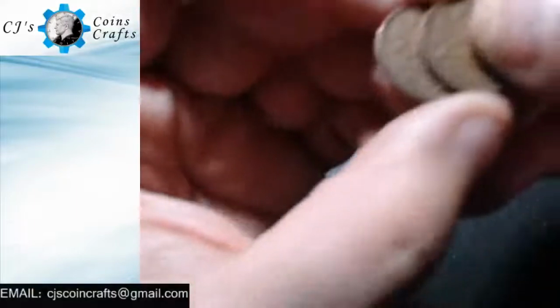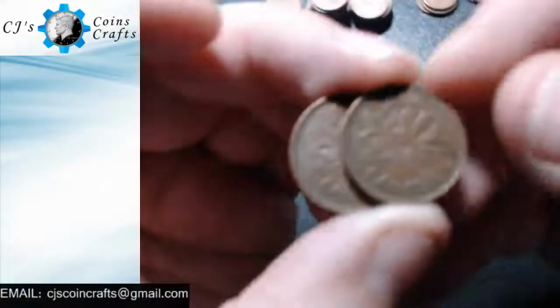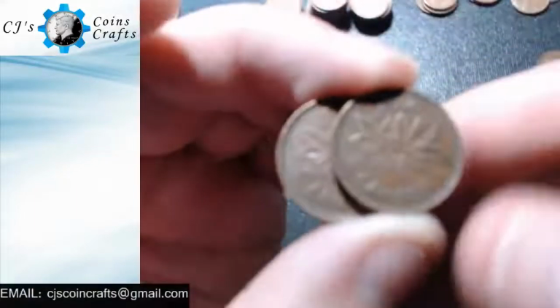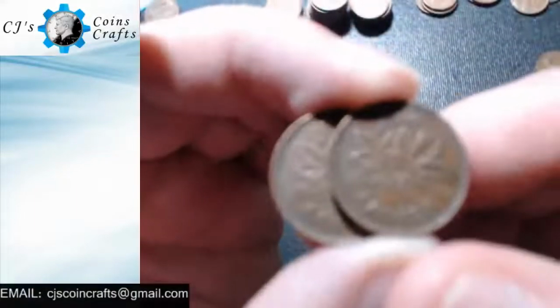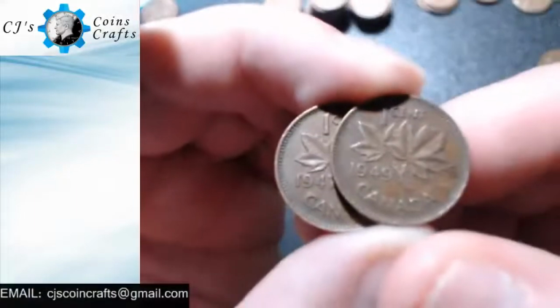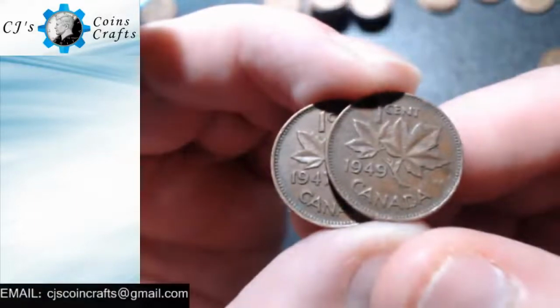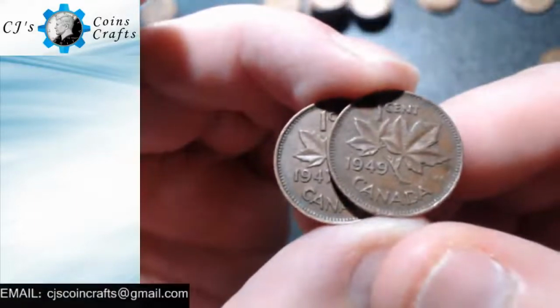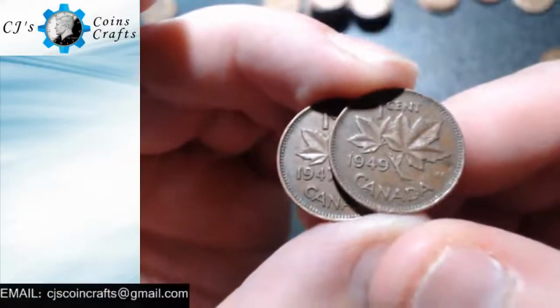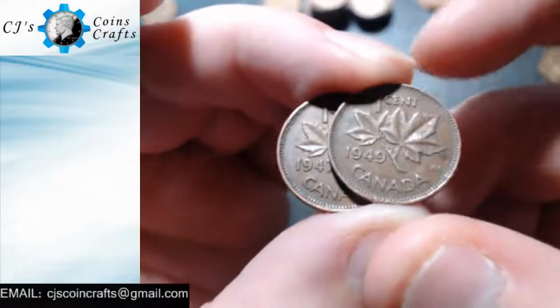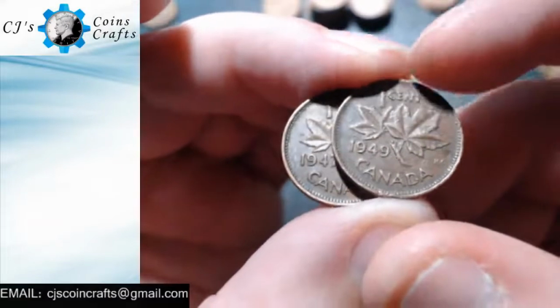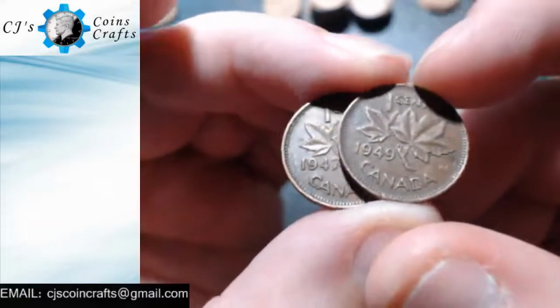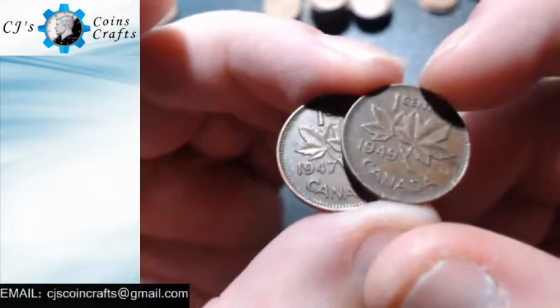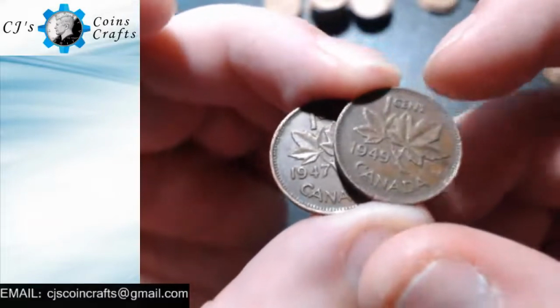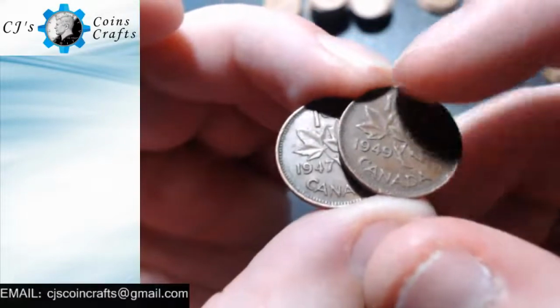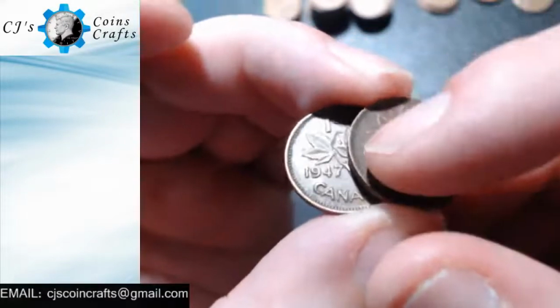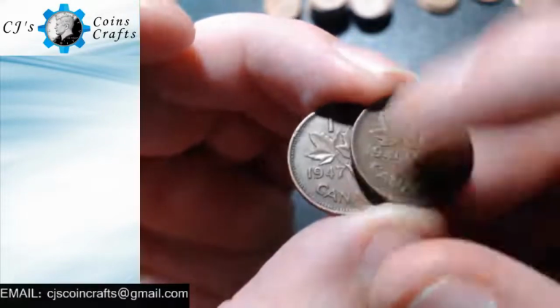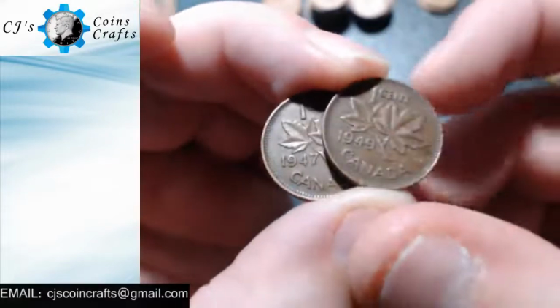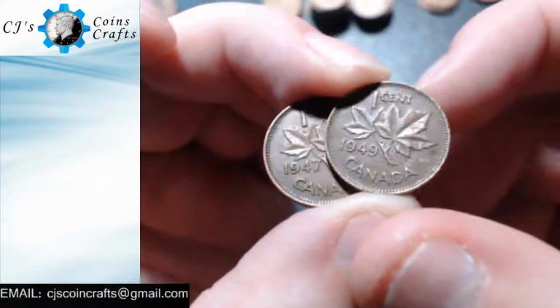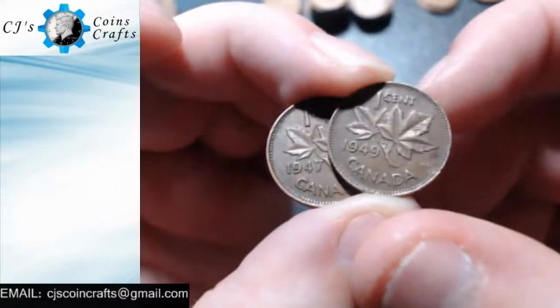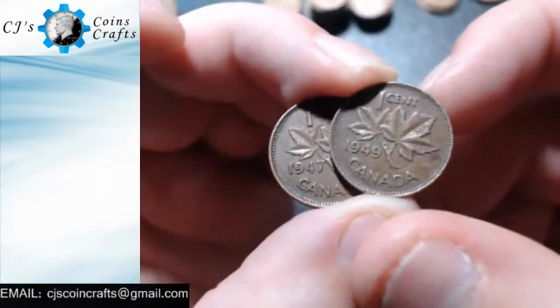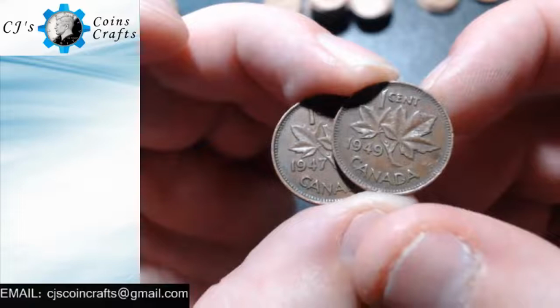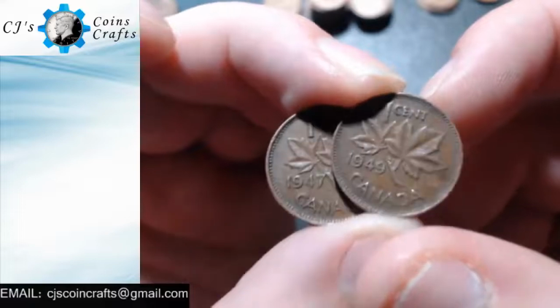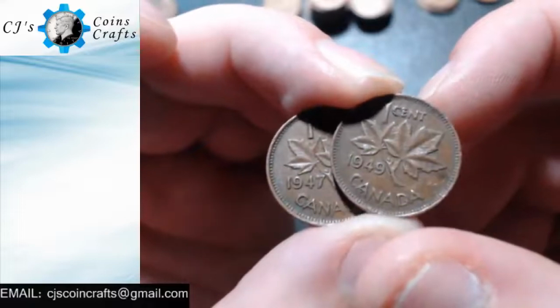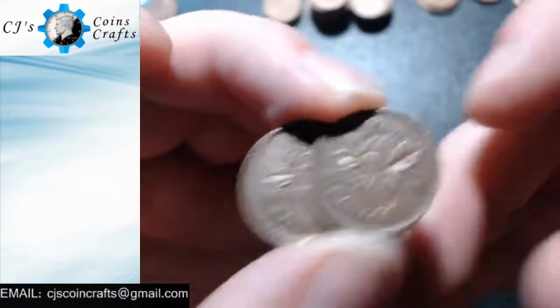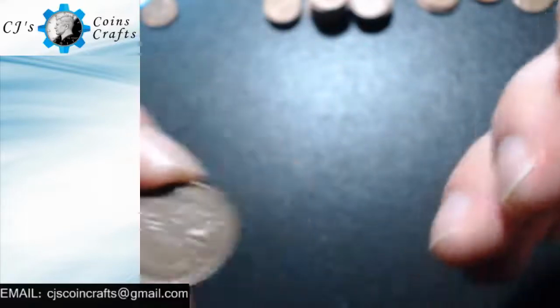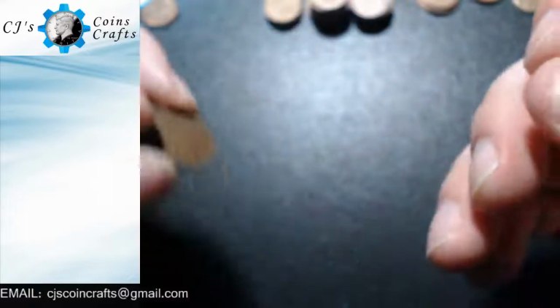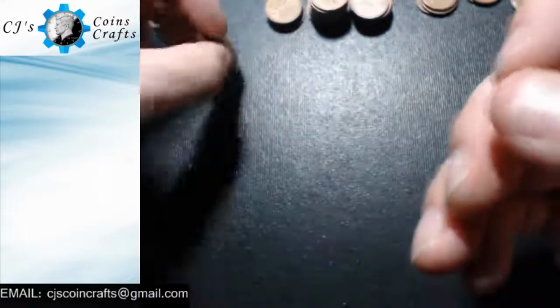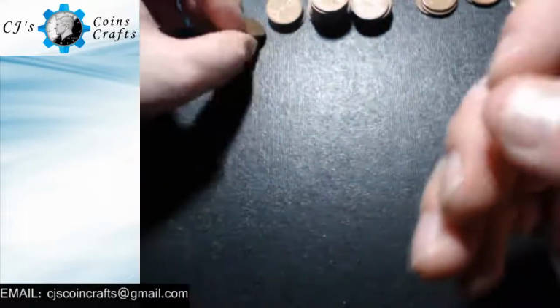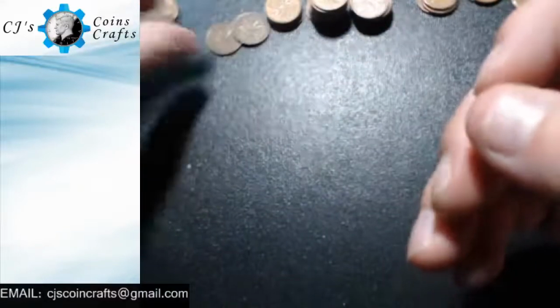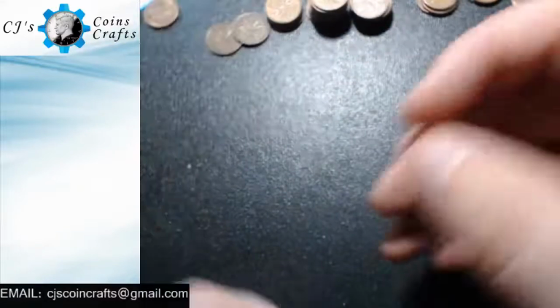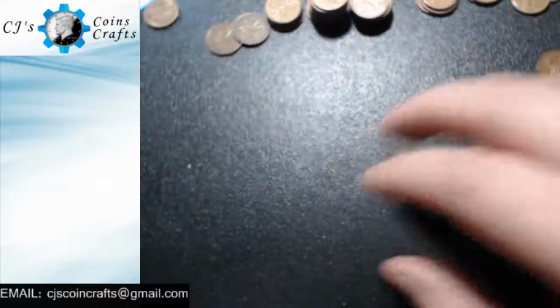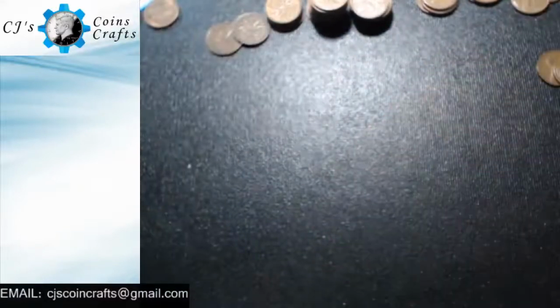In this box I actually found both a 1947 with no star and a 1949 Canadian. These are actually the two oldest Canadians that I found in the box.